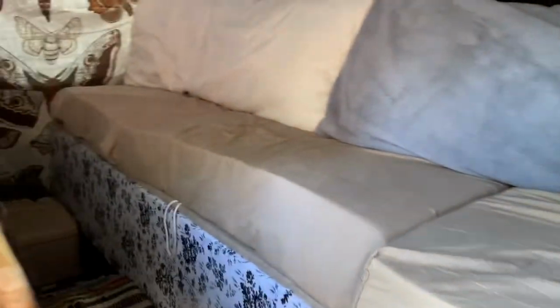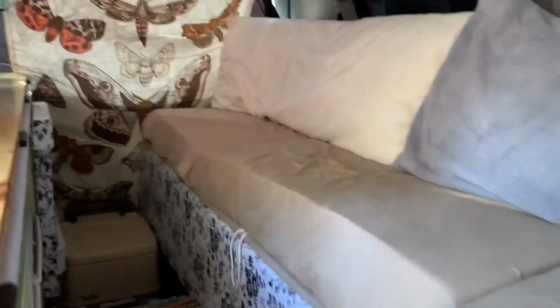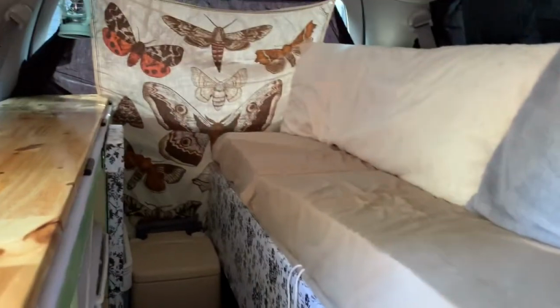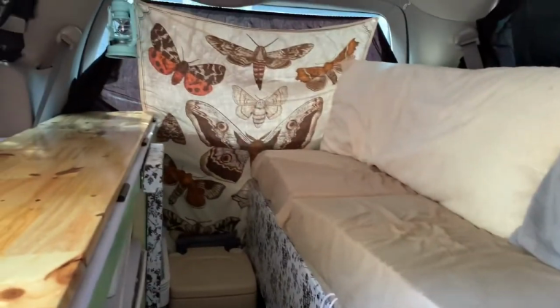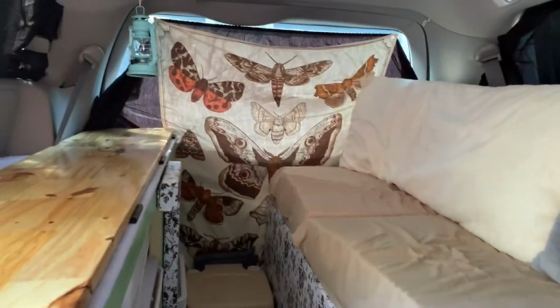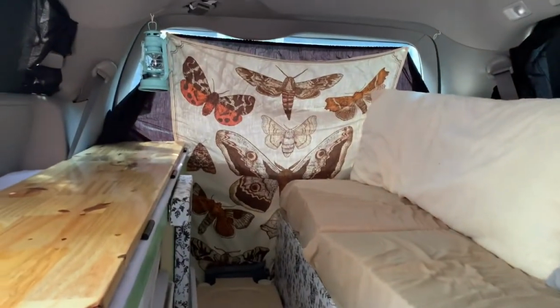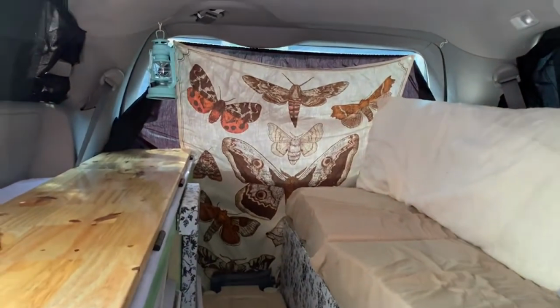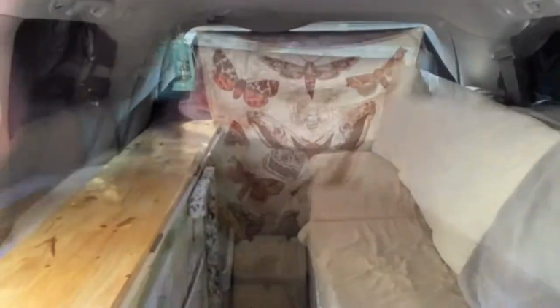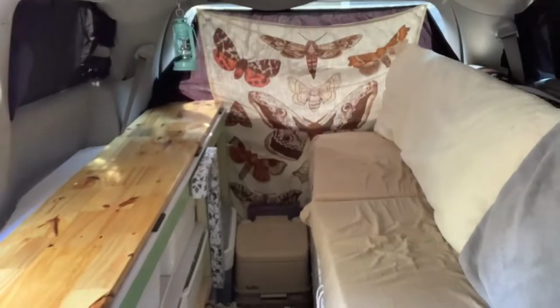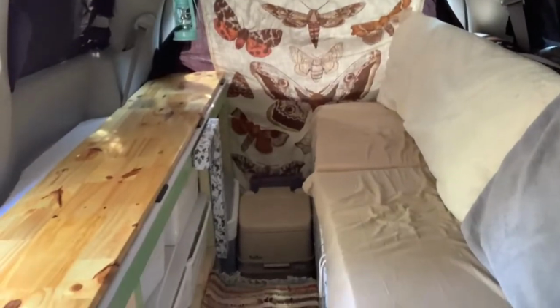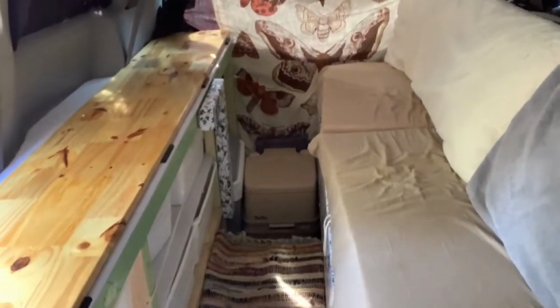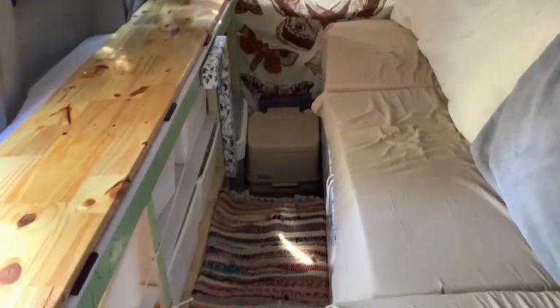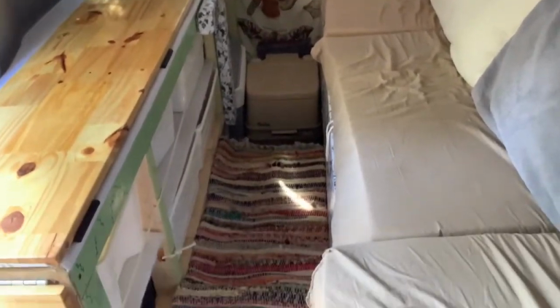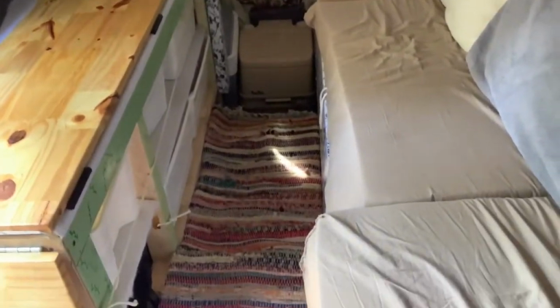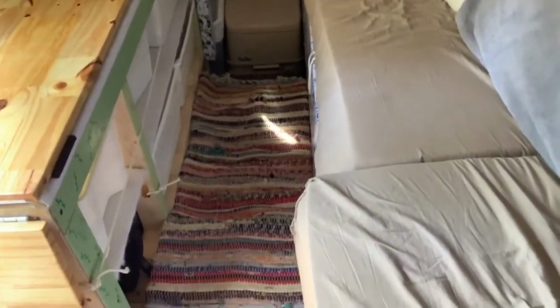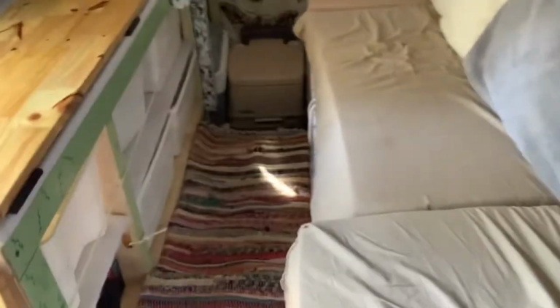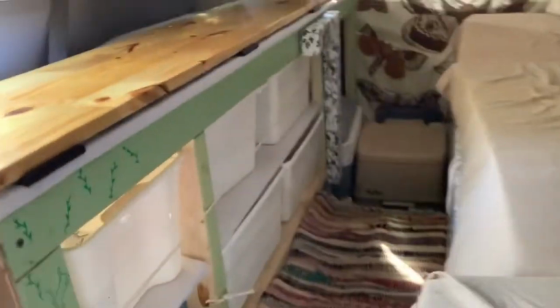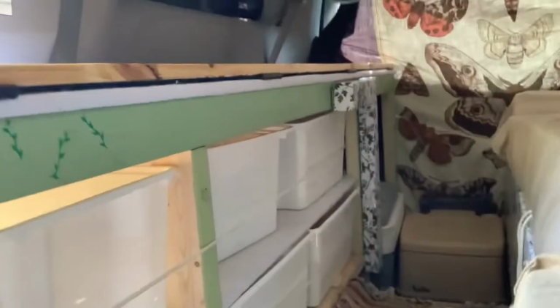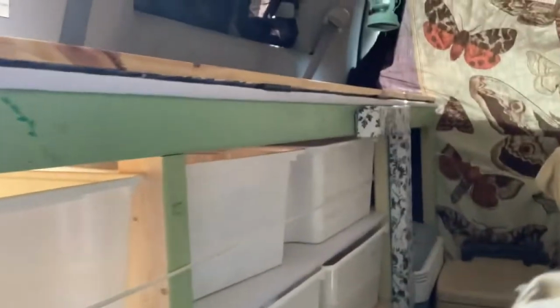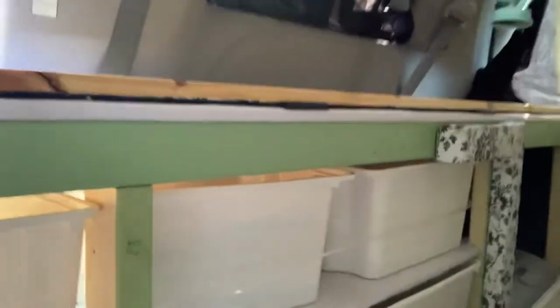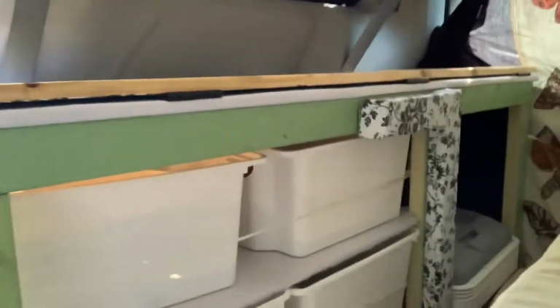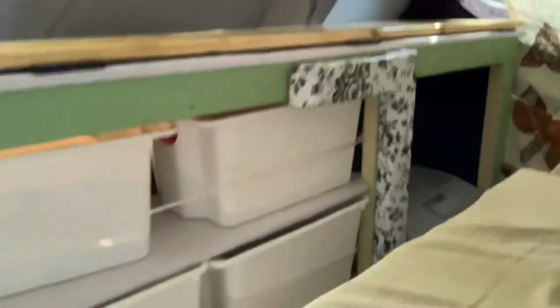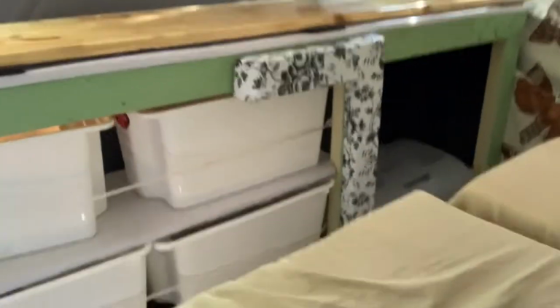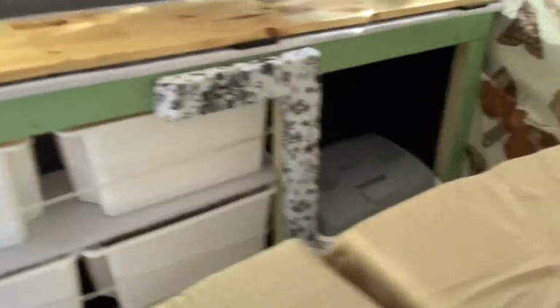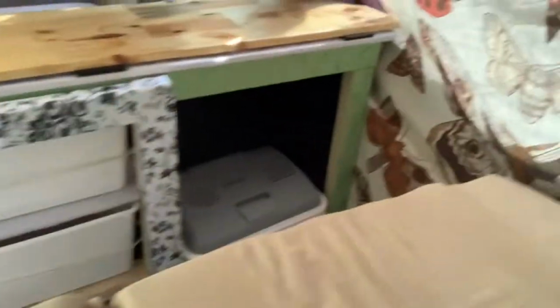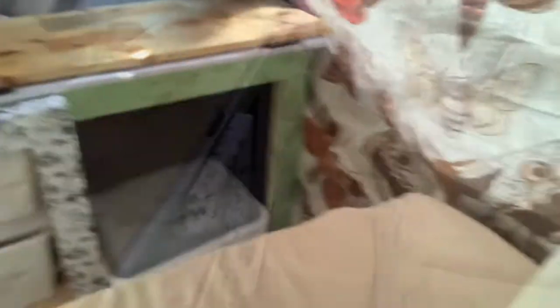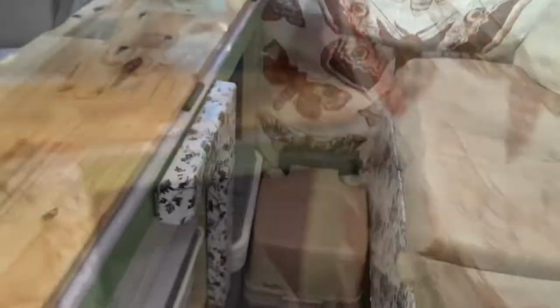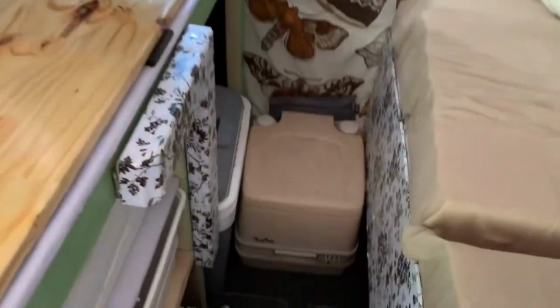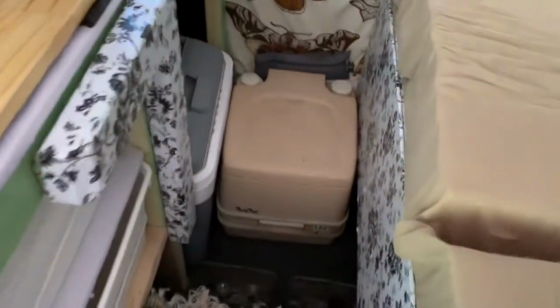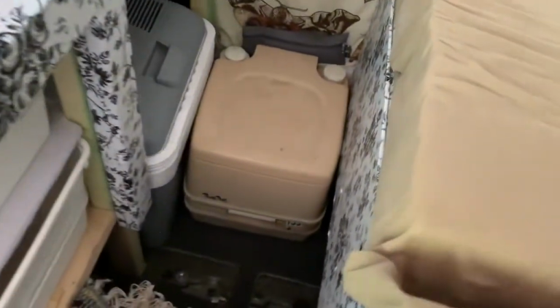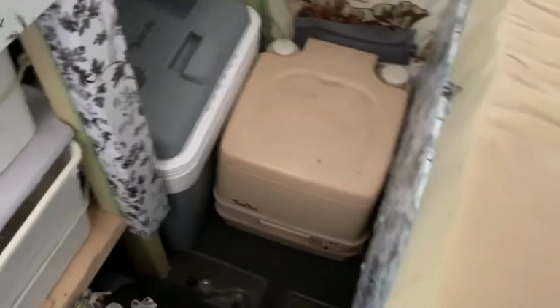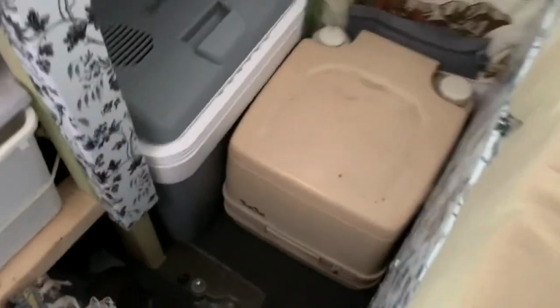We built a custom couch on the driver's side of the van with three separate storage compartments underneath. On the passenger side we built a countertop with storage buckets inside, and there's also a space for our refrigerator. We have a little camping toilet next to it that's really just for emergencies only.